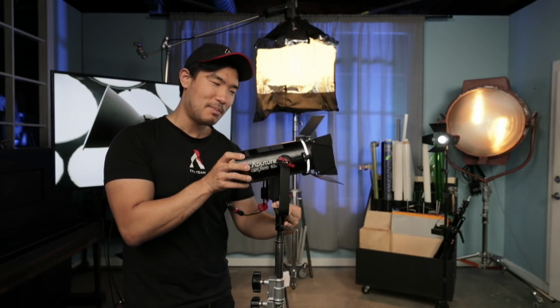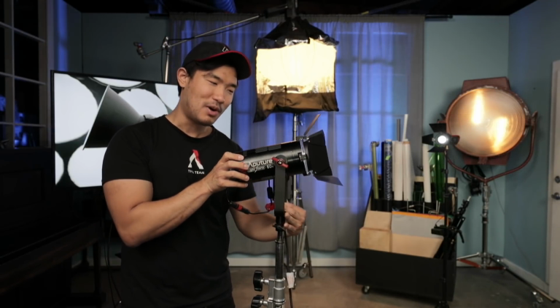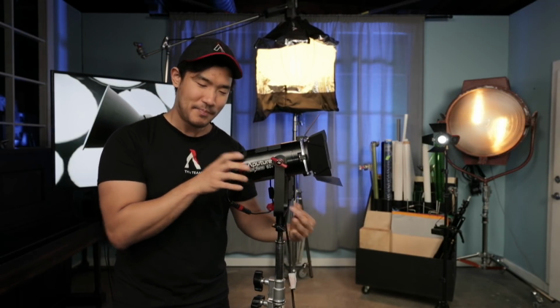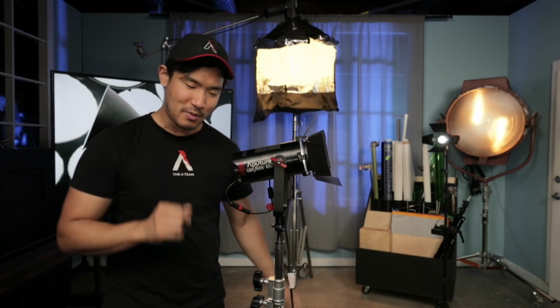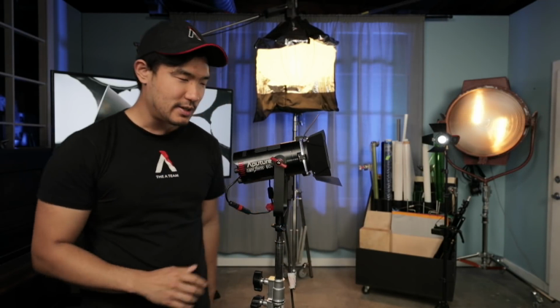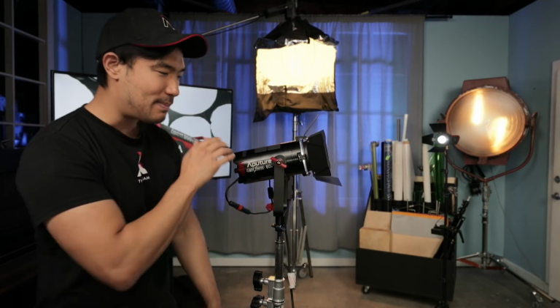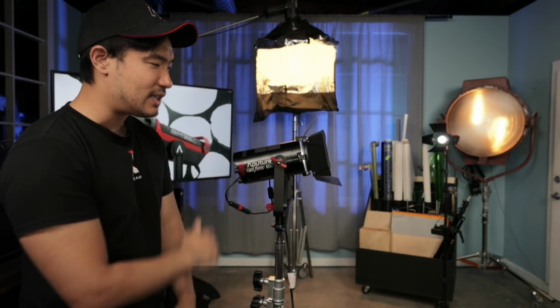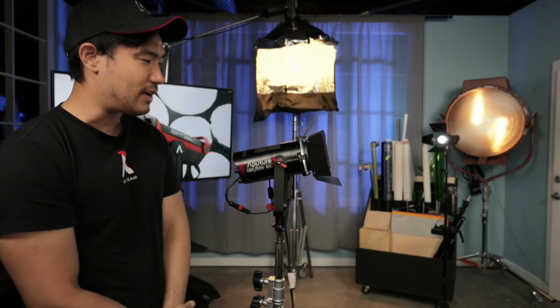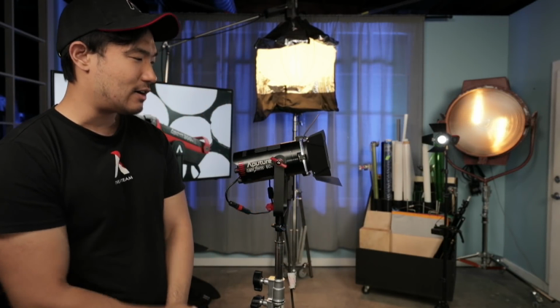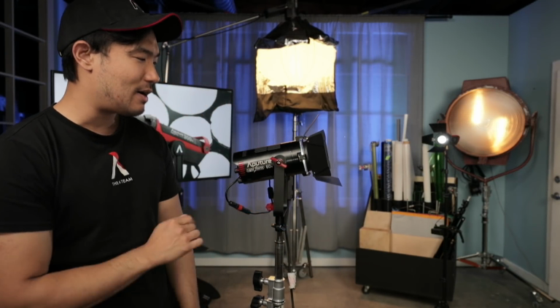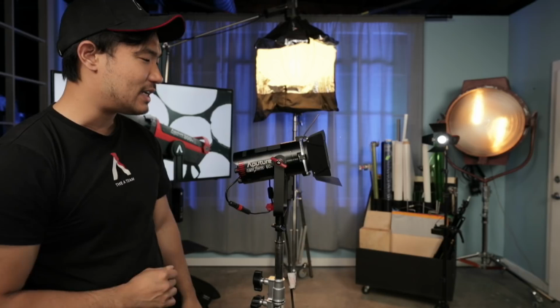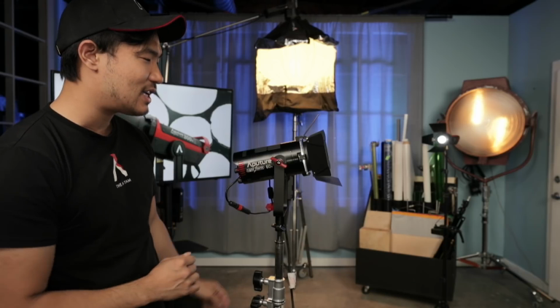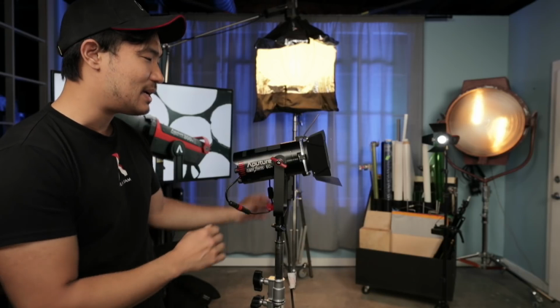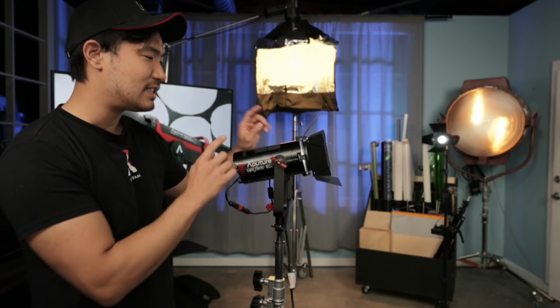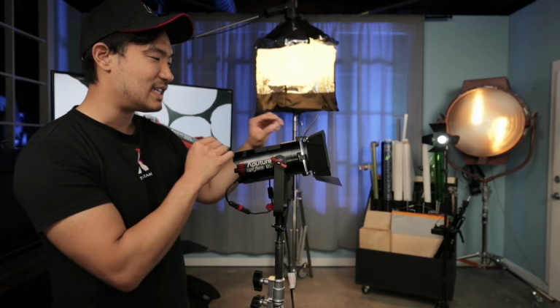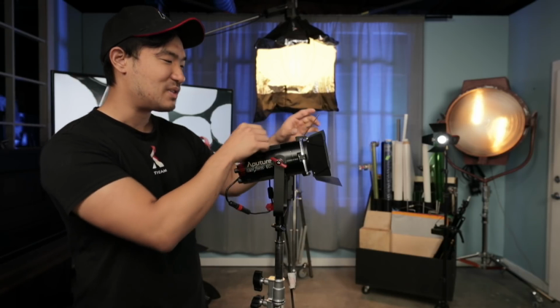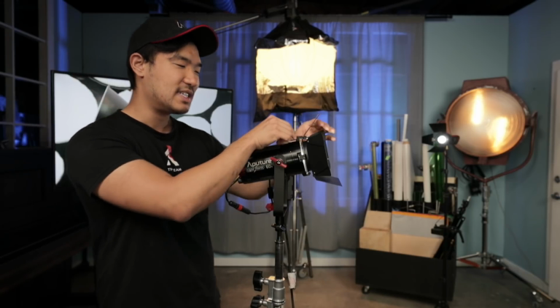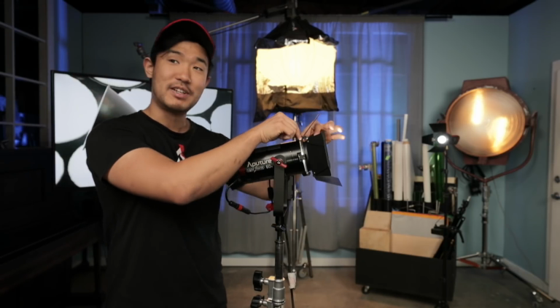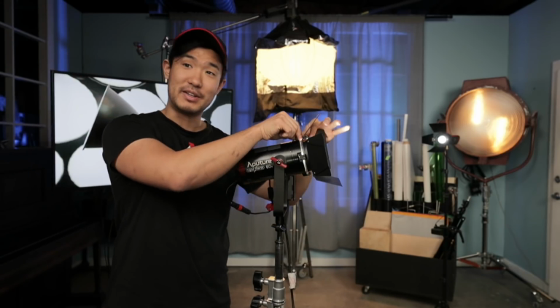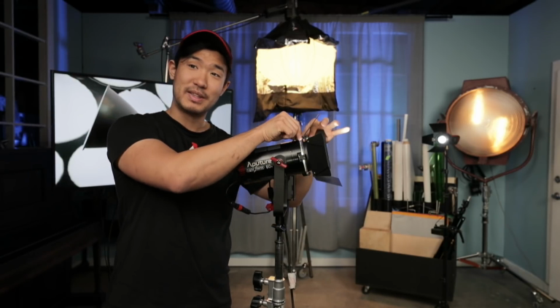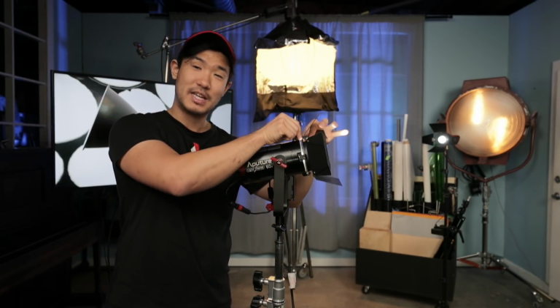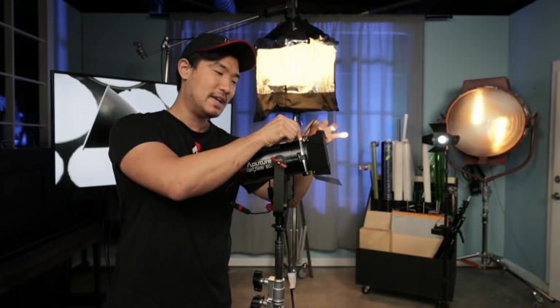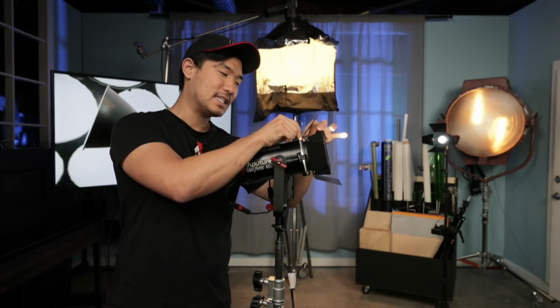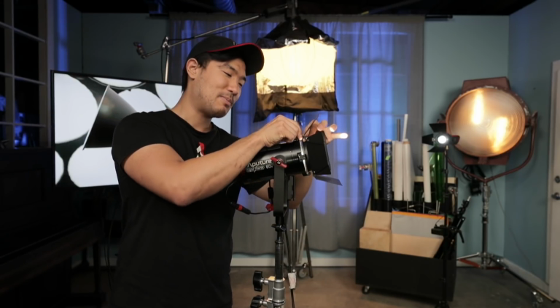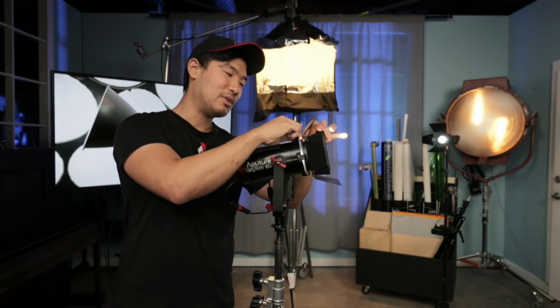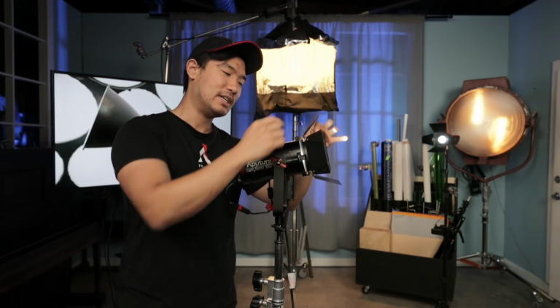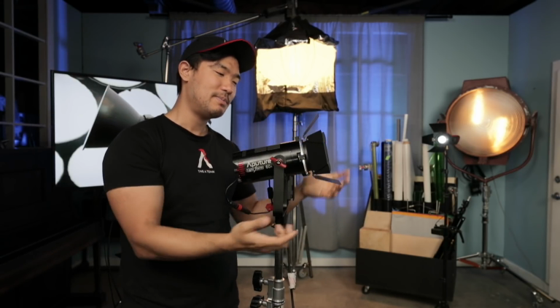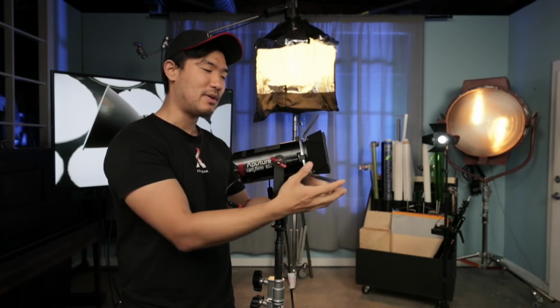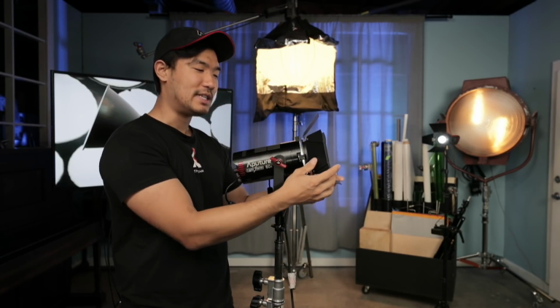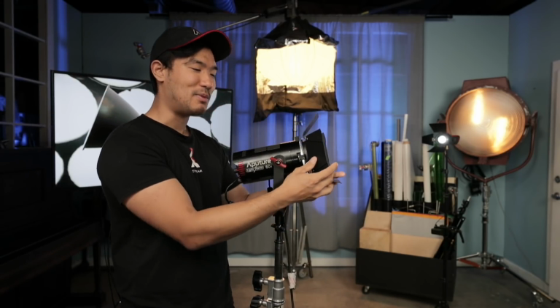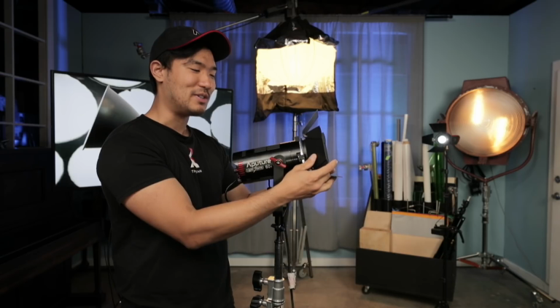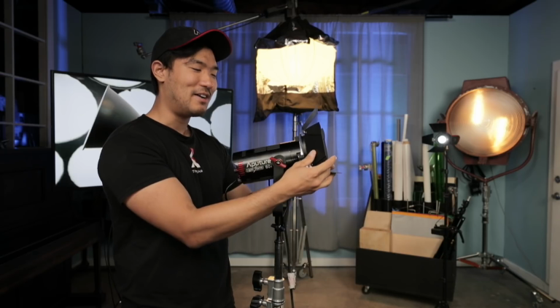Number one, we do have a built-in fresnel here. However, that does not mean this is the only accessory you can use with it. It does come with barn doors naturally.